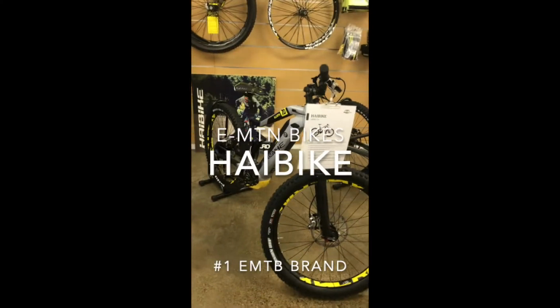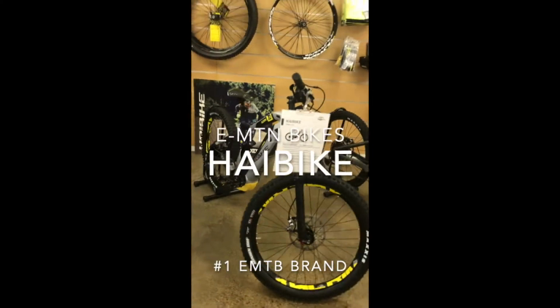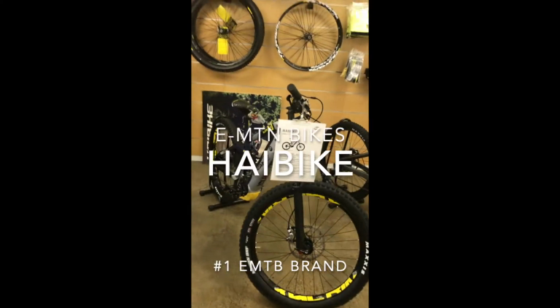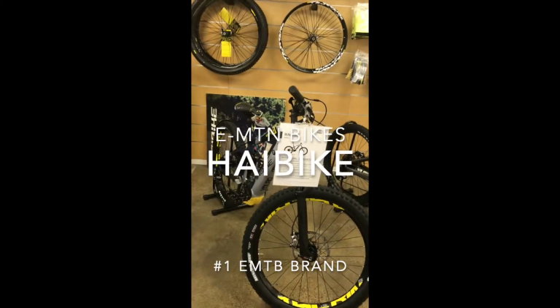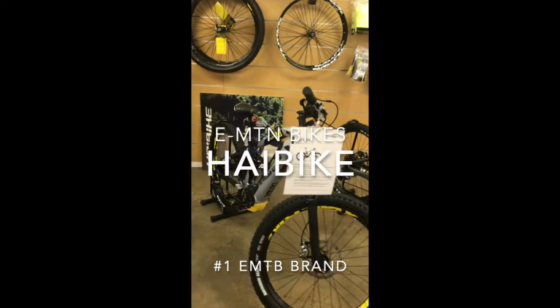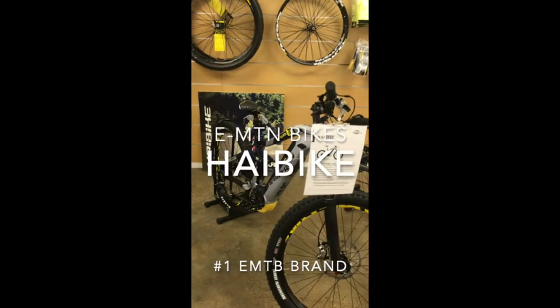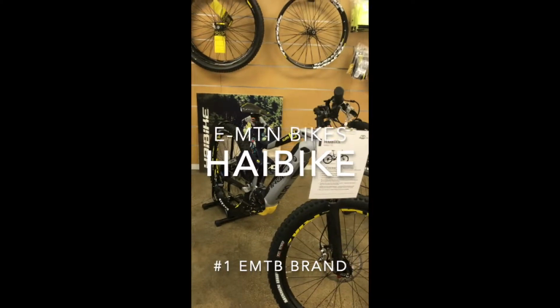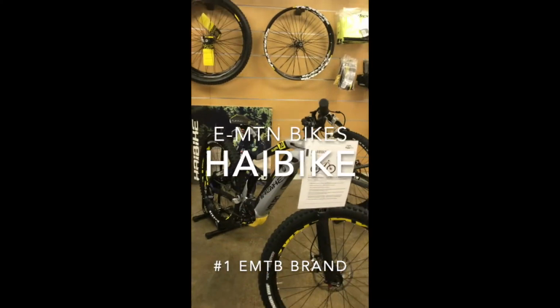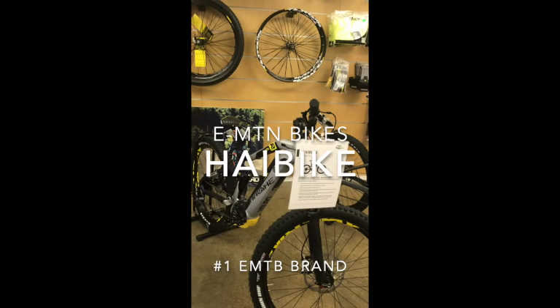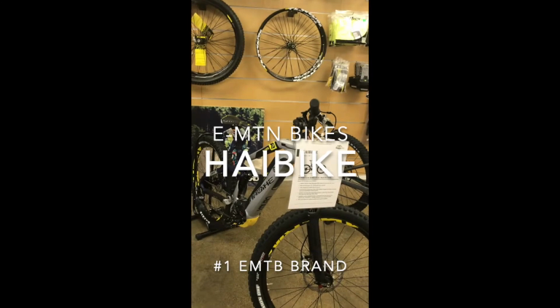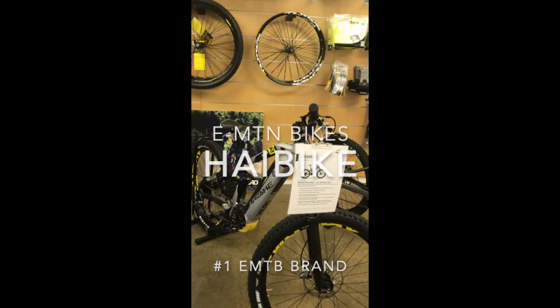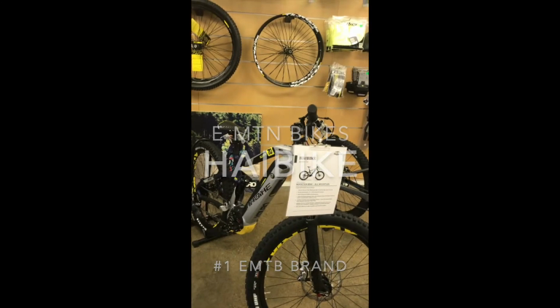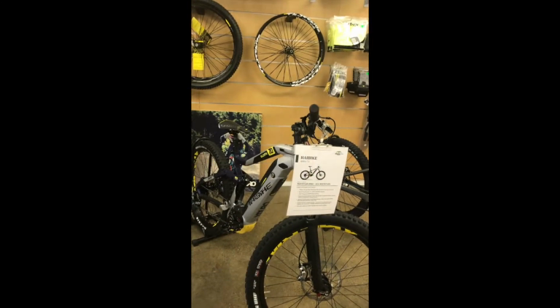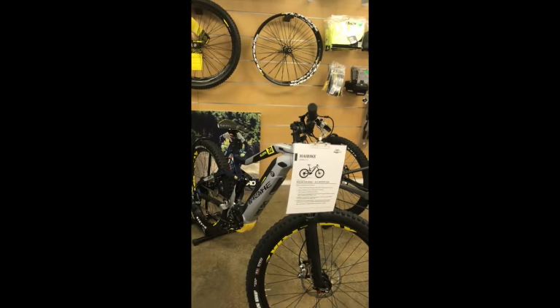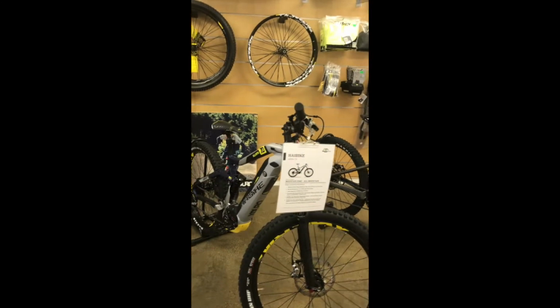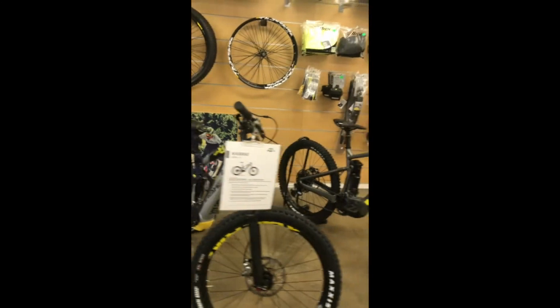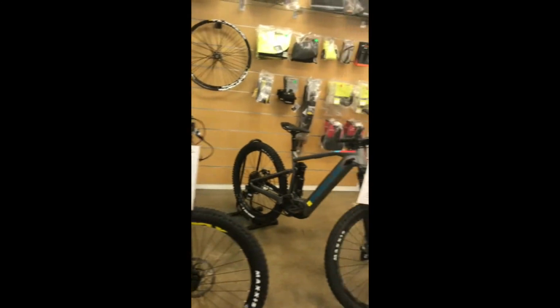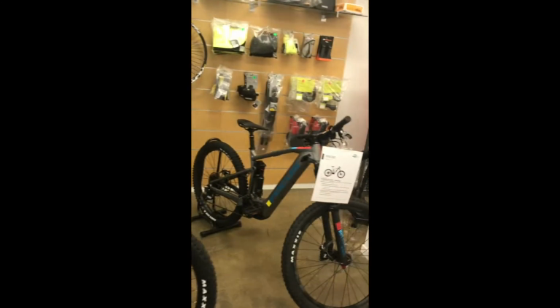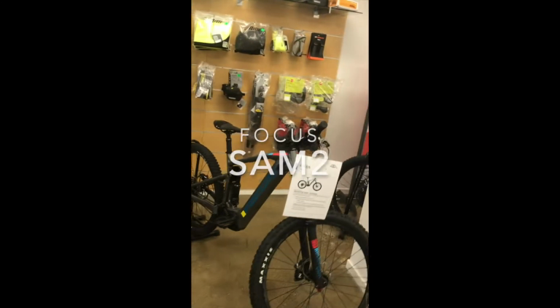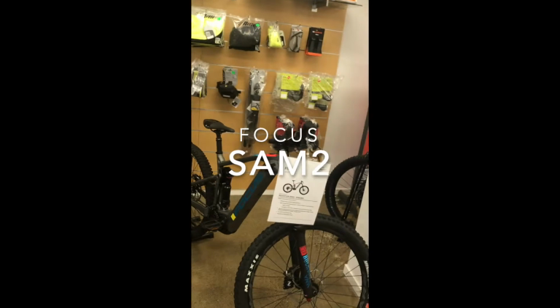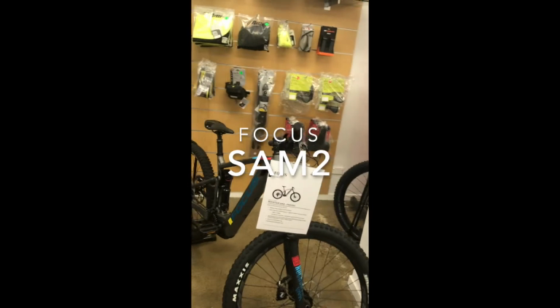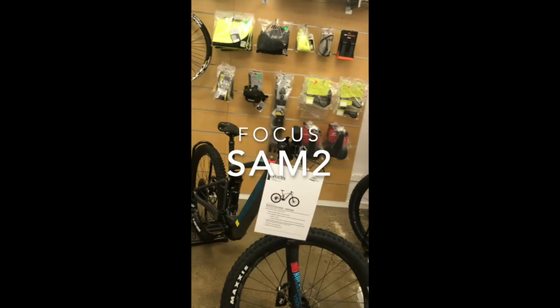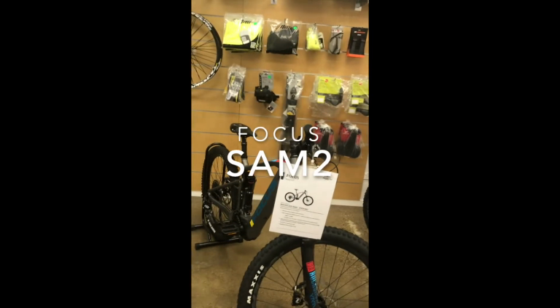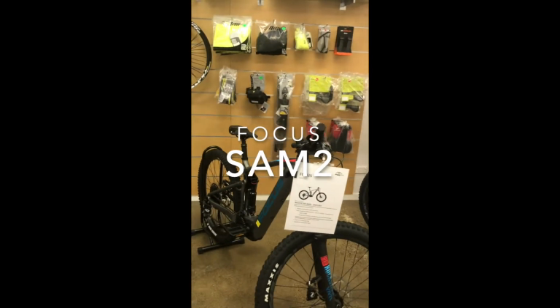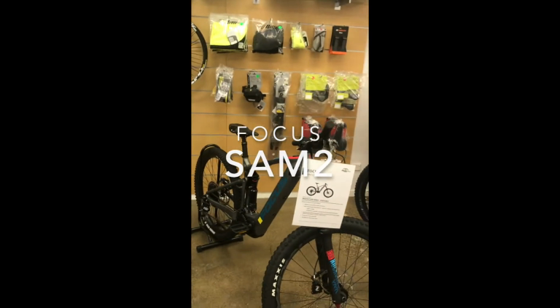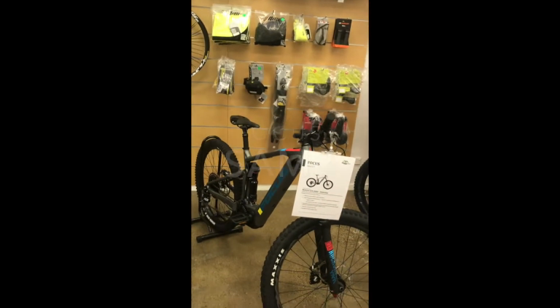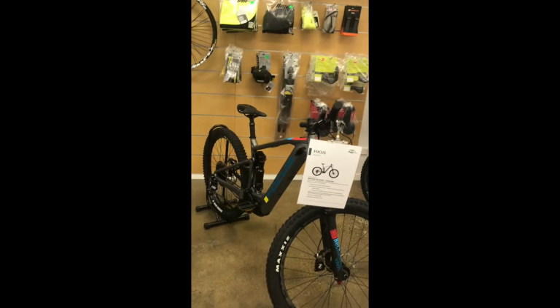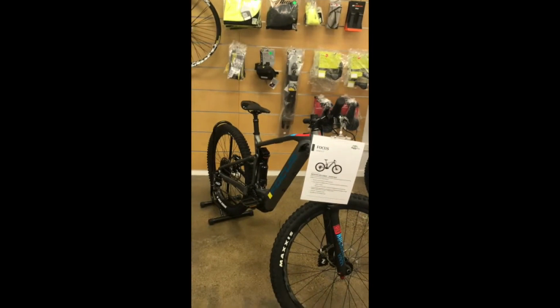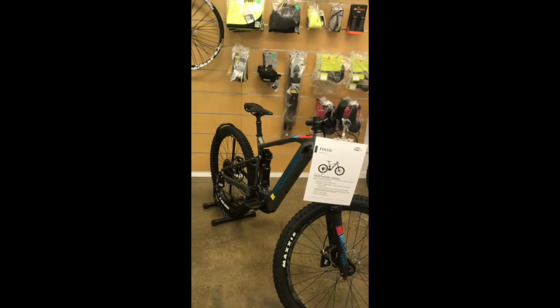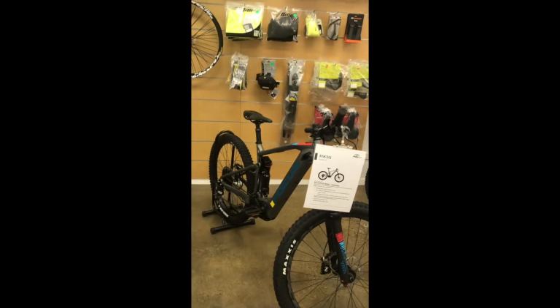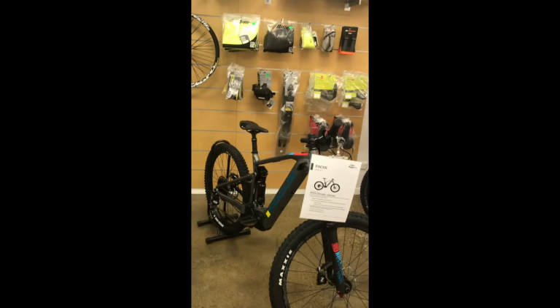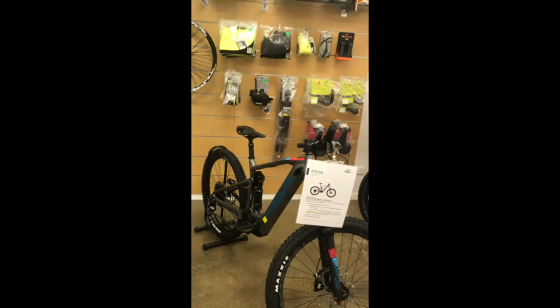Here's the High Bike — voted four years in a row as the best mountain bike brand in the world — and you'll know why they're amazing. And here is the Focus, fresh from its design innovation award. Look at the beautiful frame design.